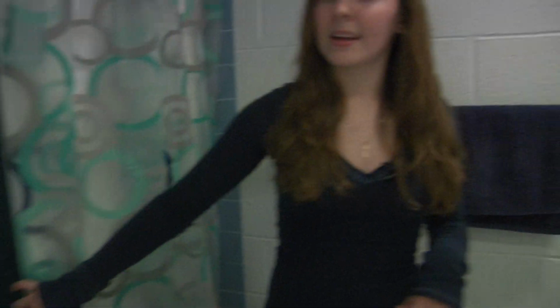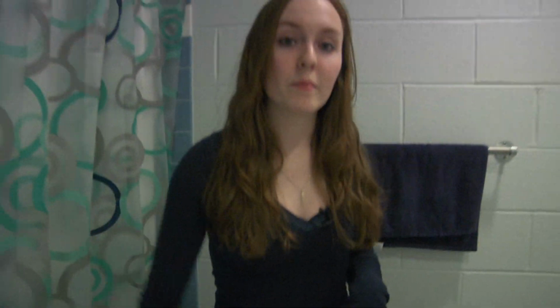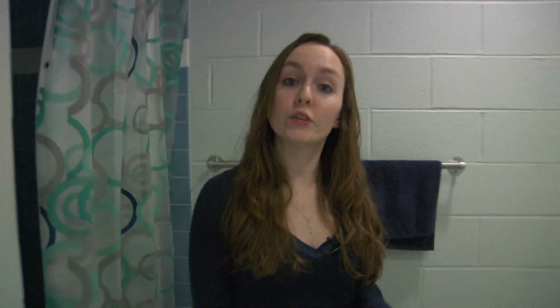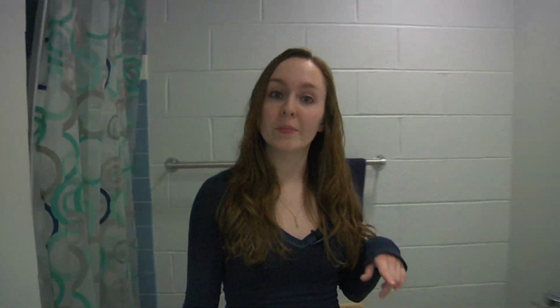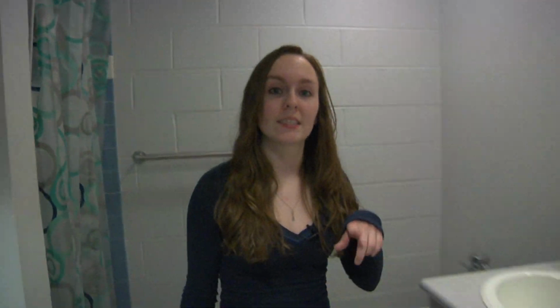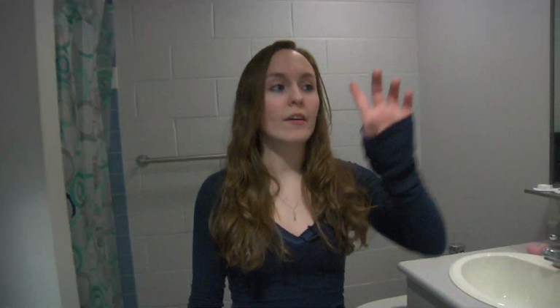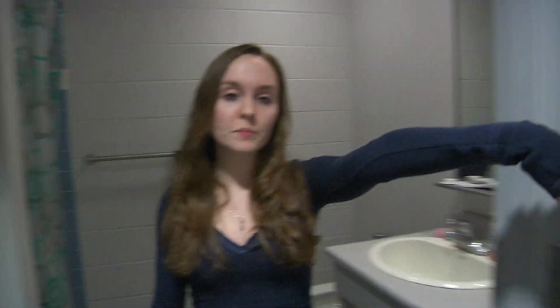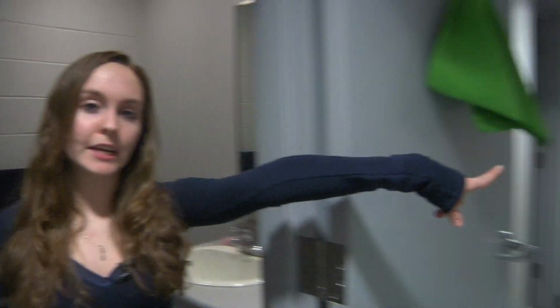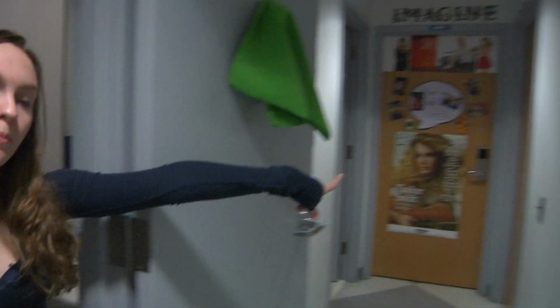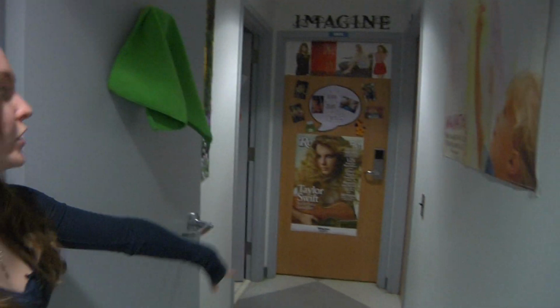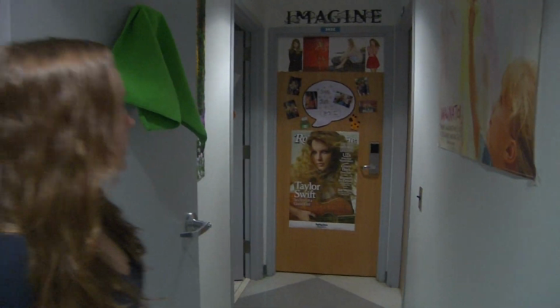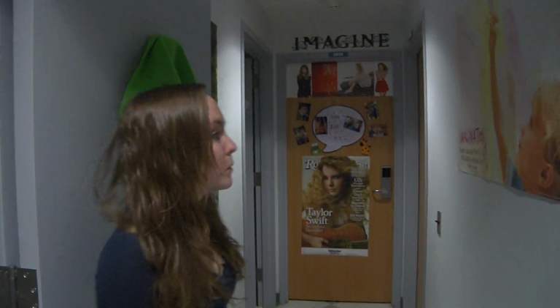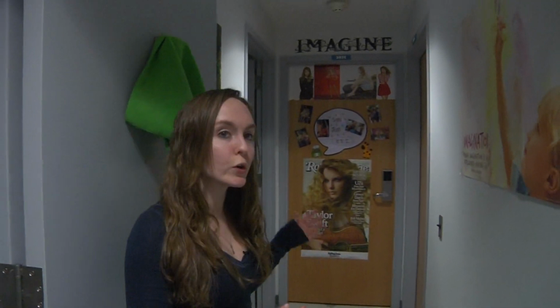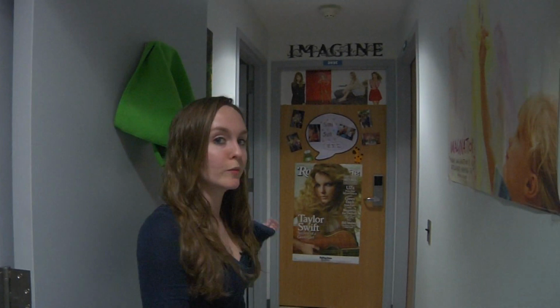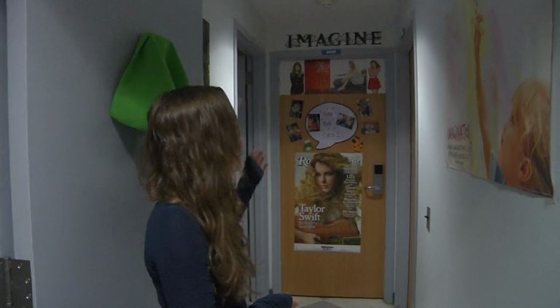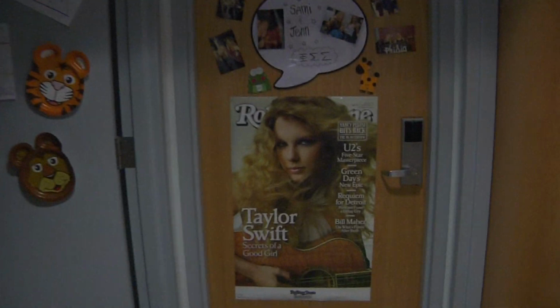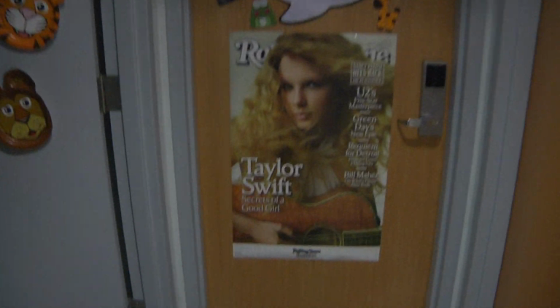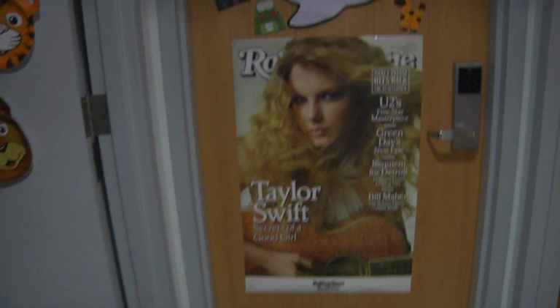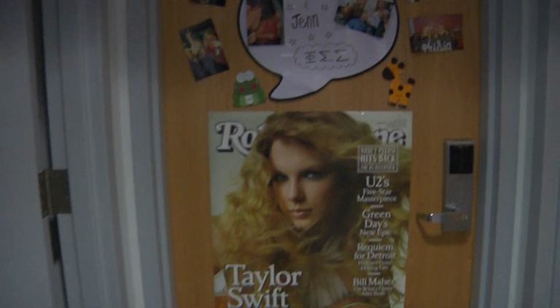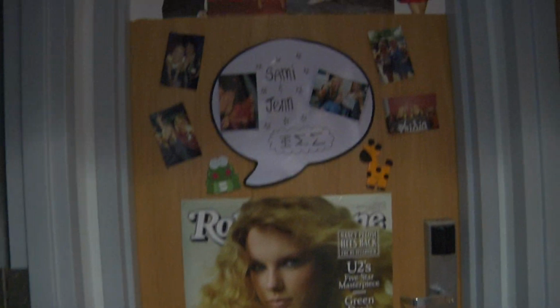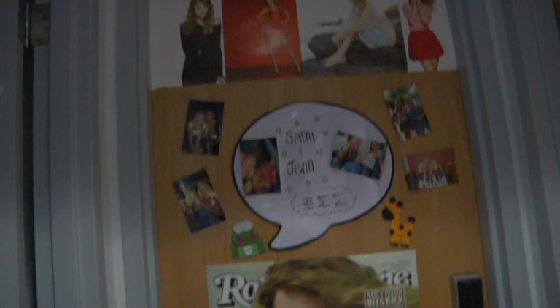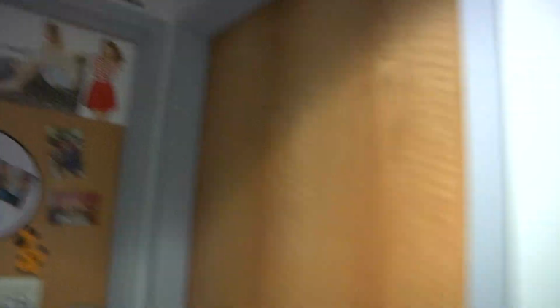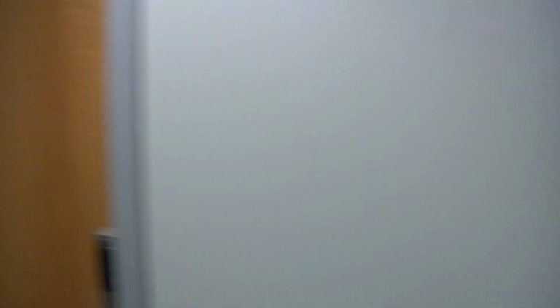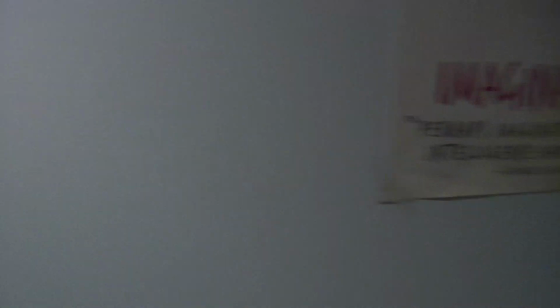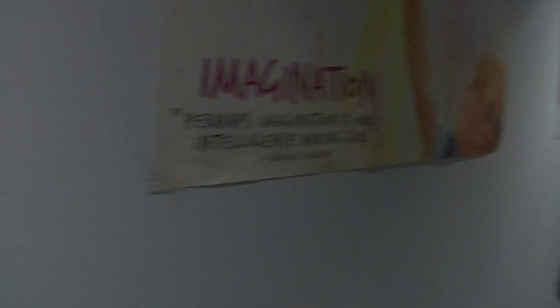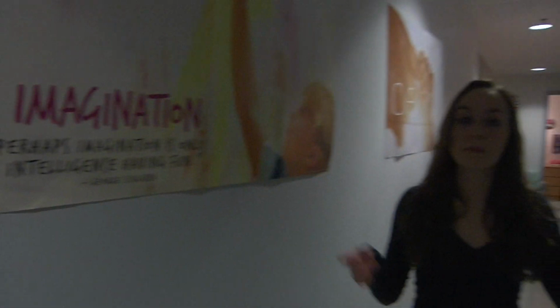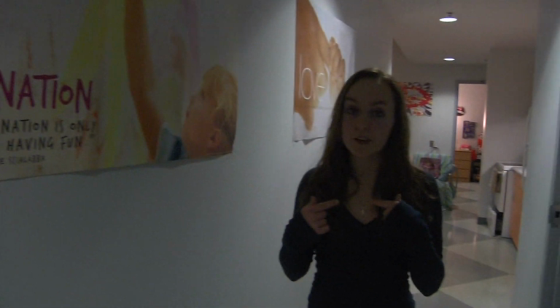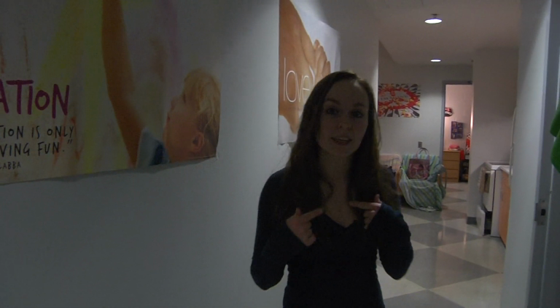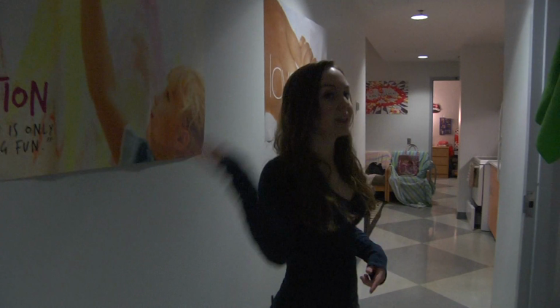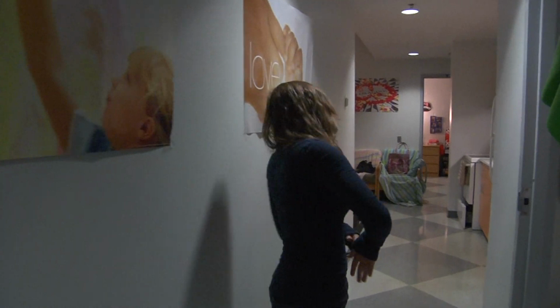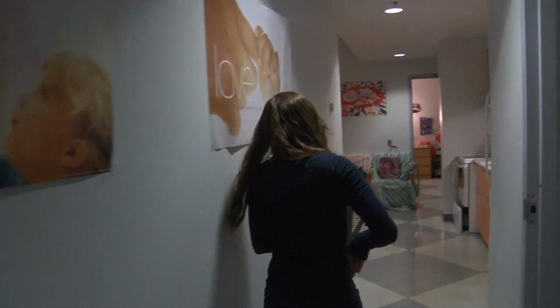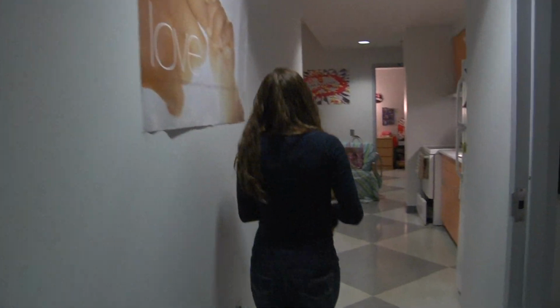My other two roommates have their rooms down here, but they're not here so I won't show their rooms. But there's a lovely Taylor Swift poster we have on the wall. Now we're going to head over to my room, so let's come back down the hall.